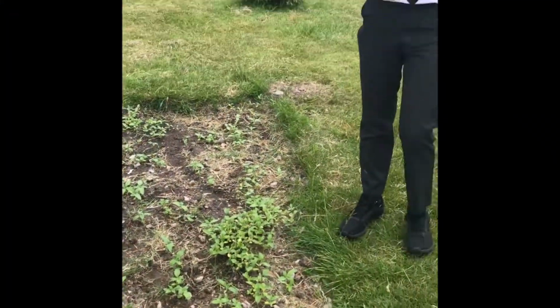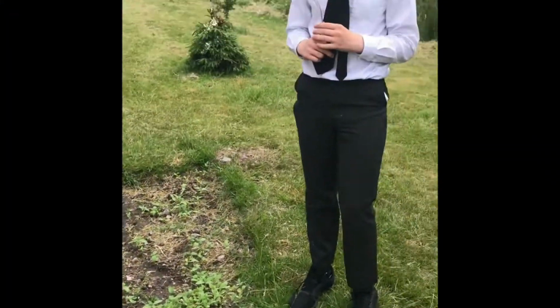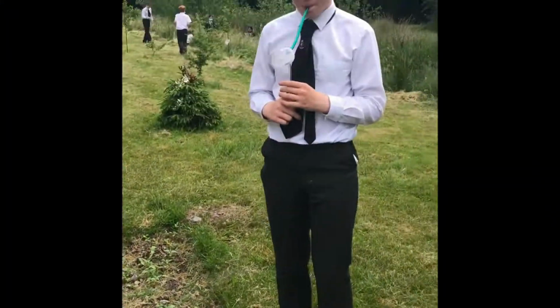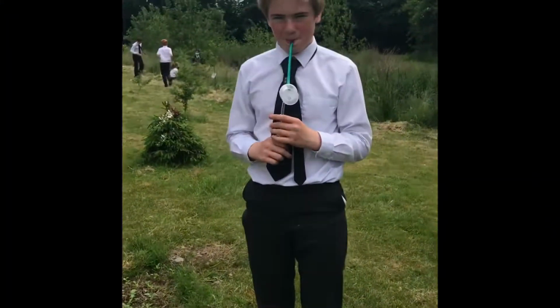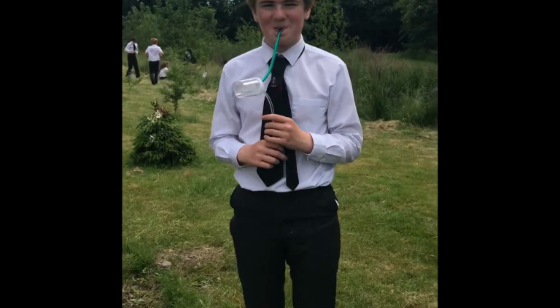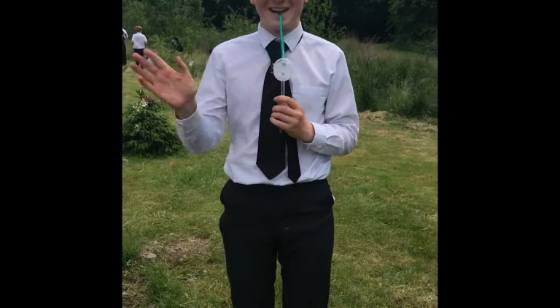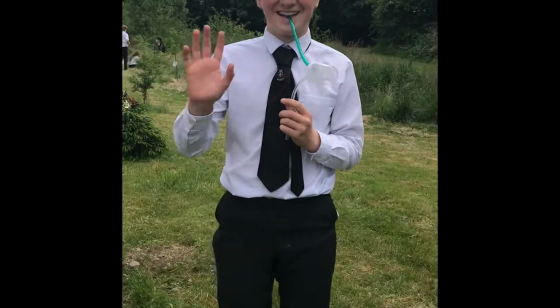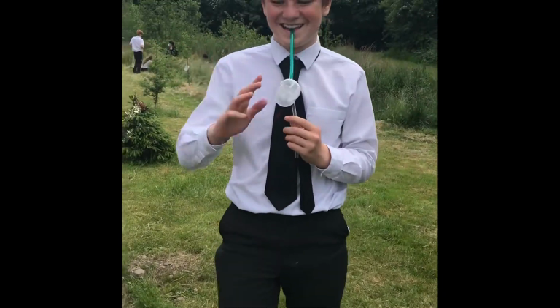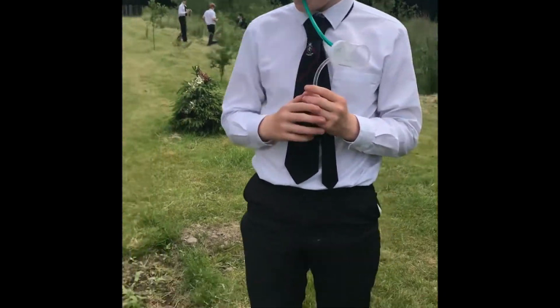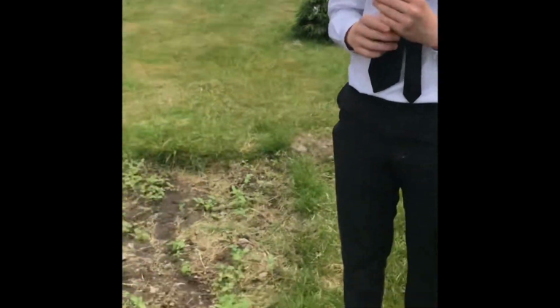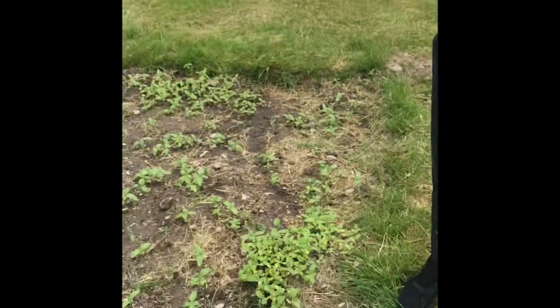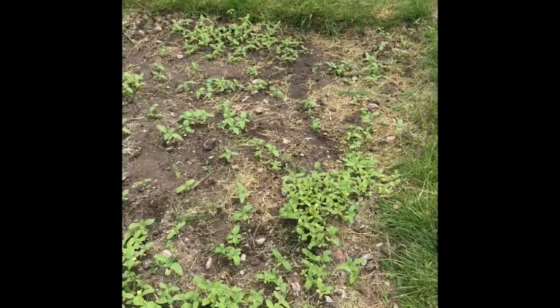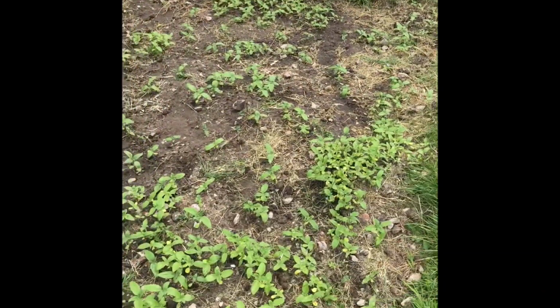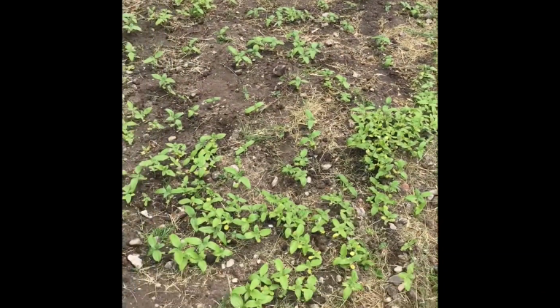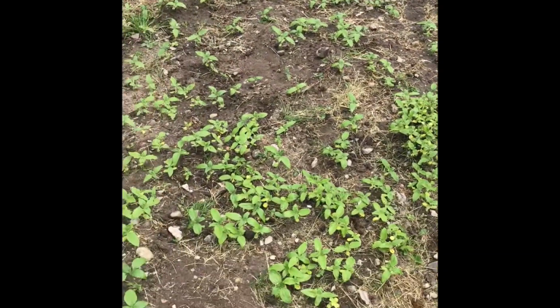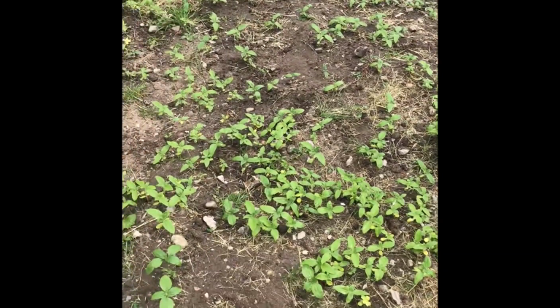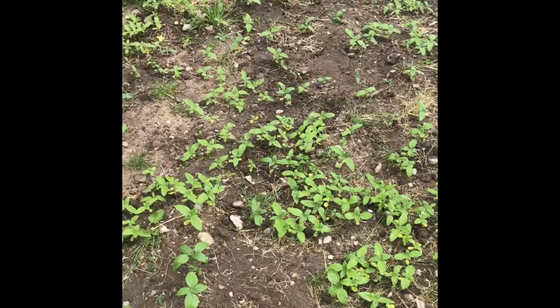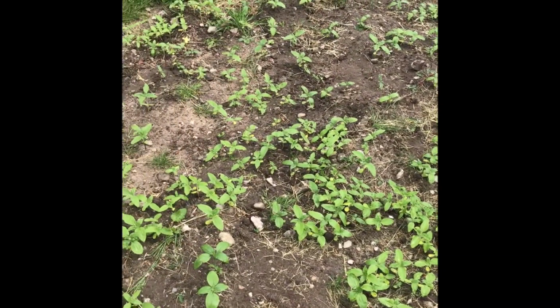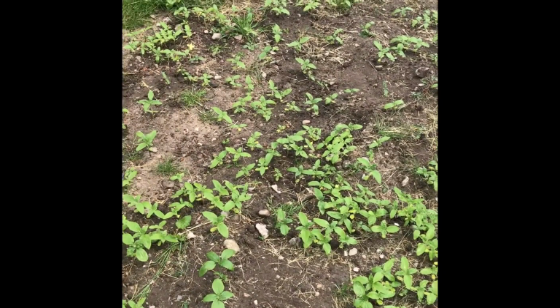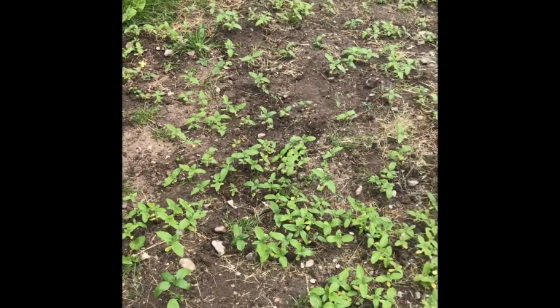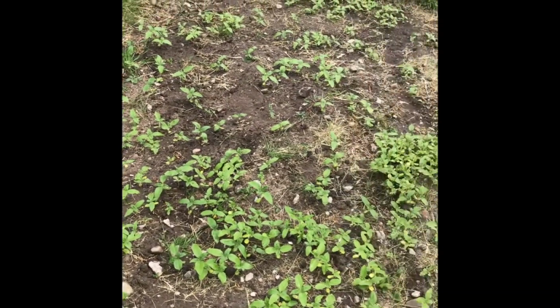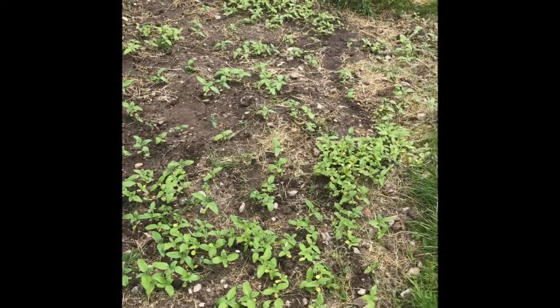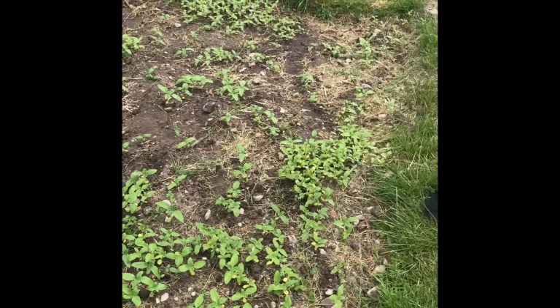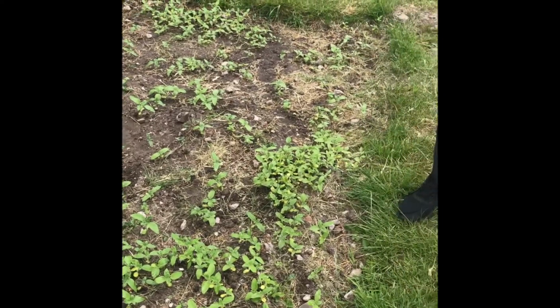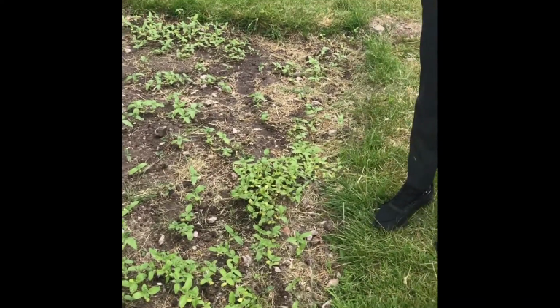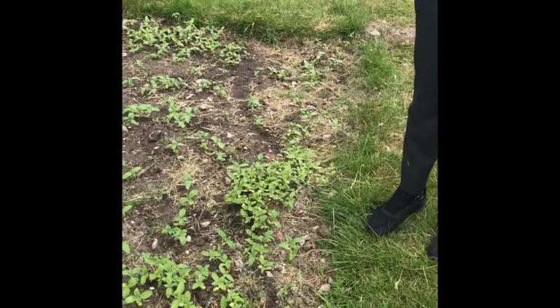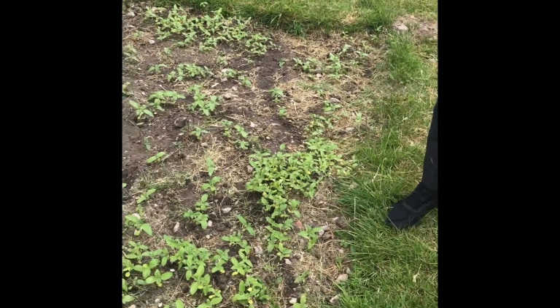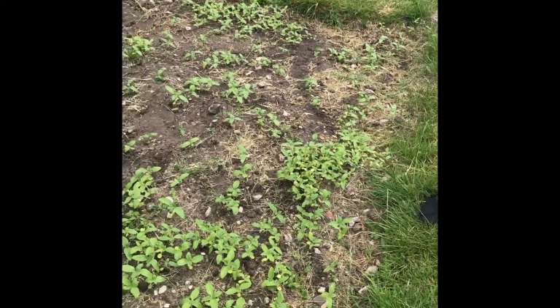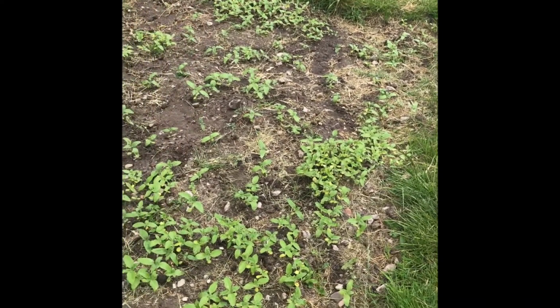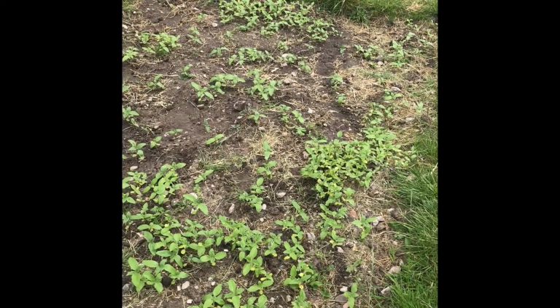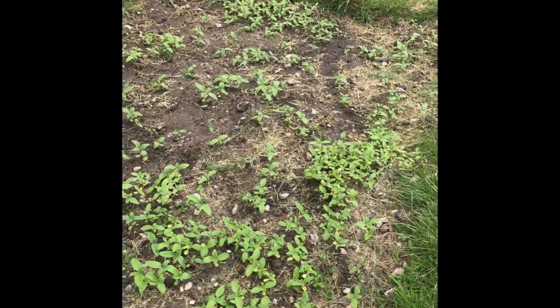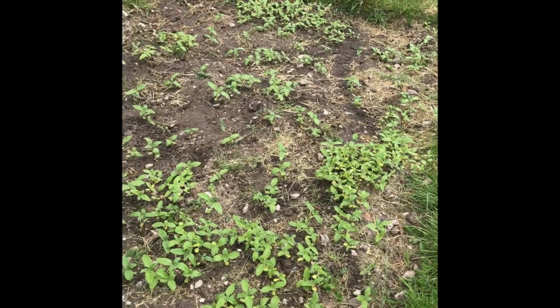Now then, do we remember Fife here? He was the sunflower planter, and look now — look at the progress after just a few weeks. Well done. It's going to be huge later.